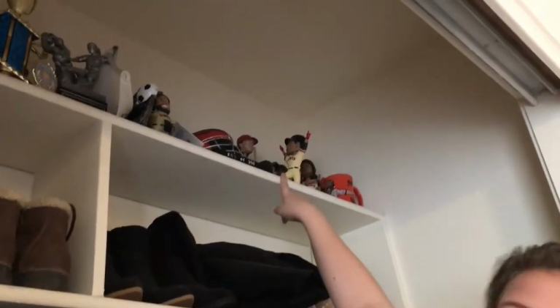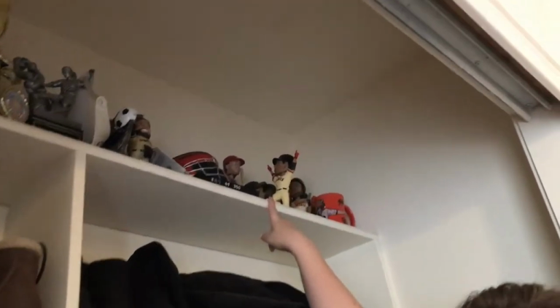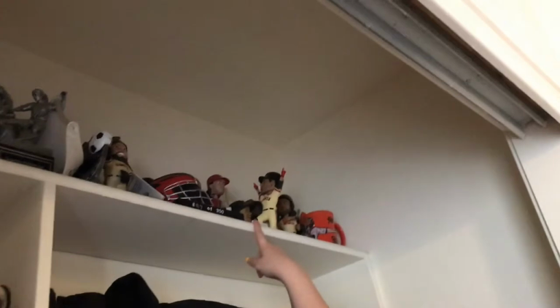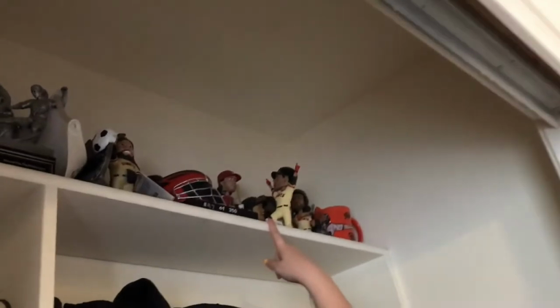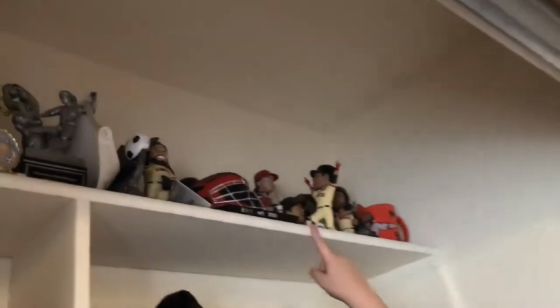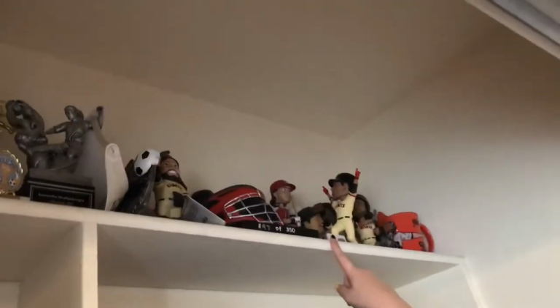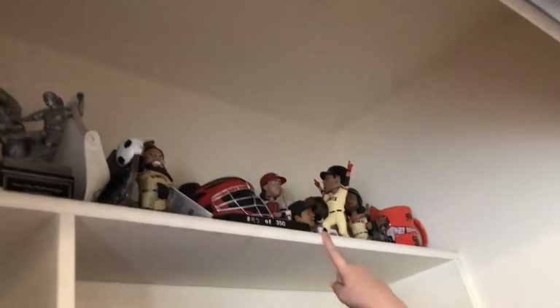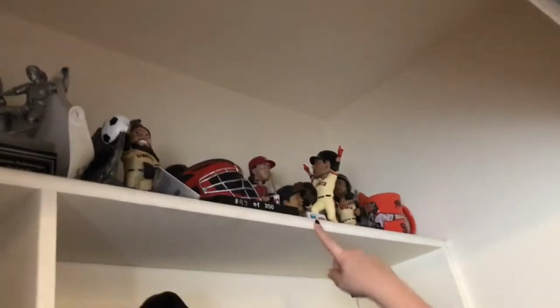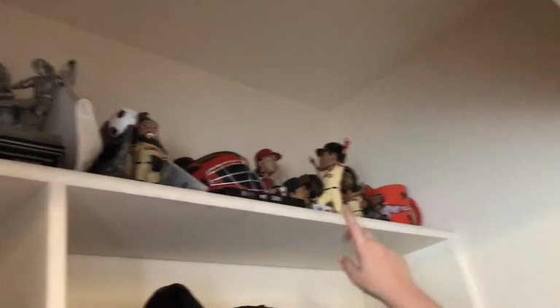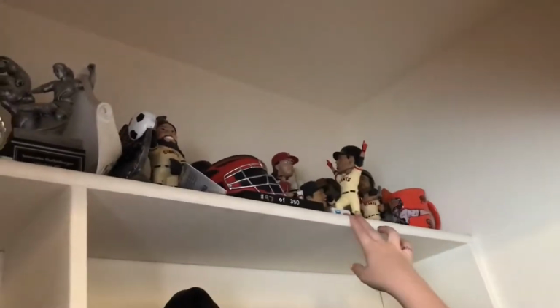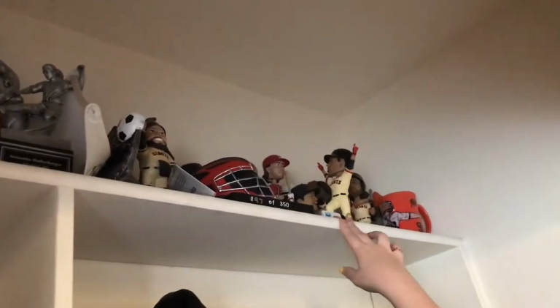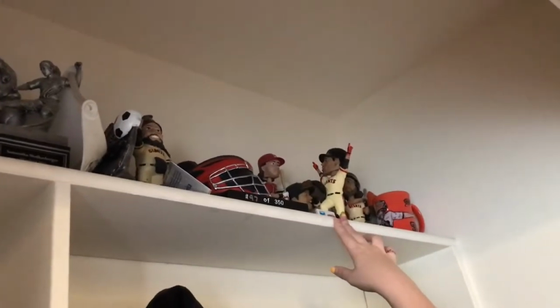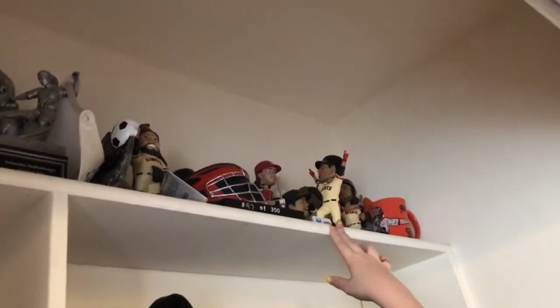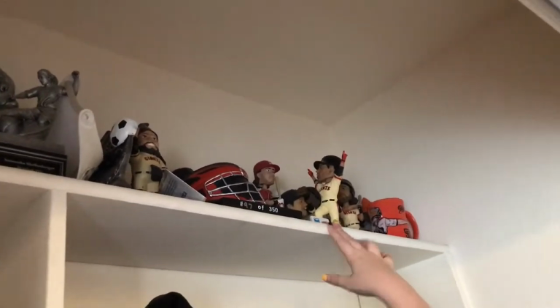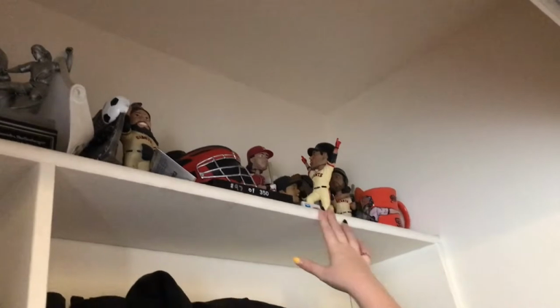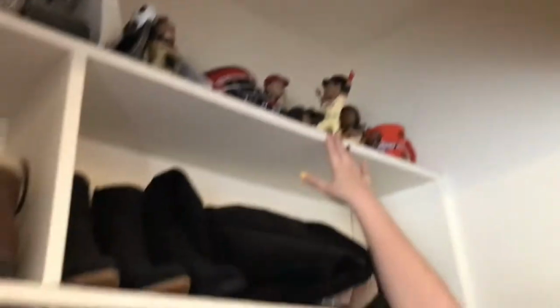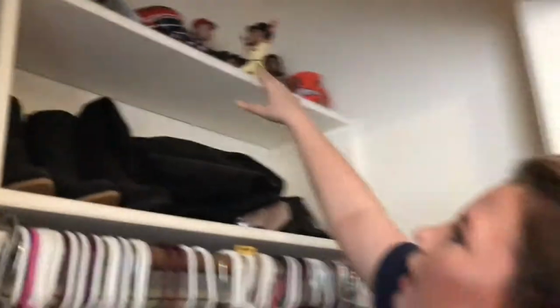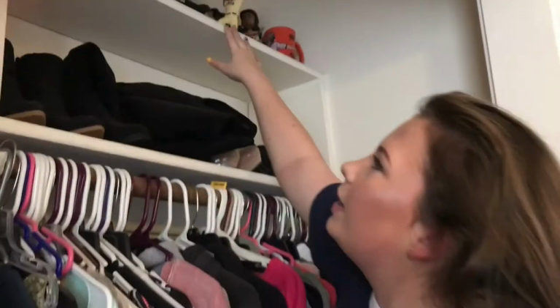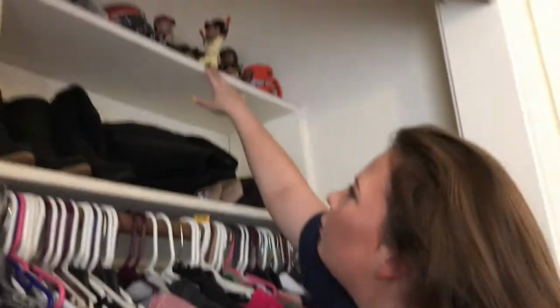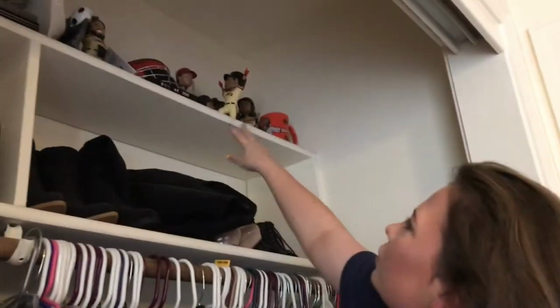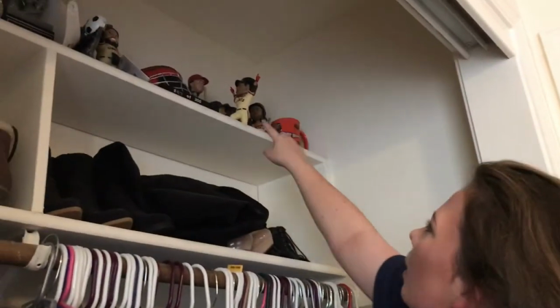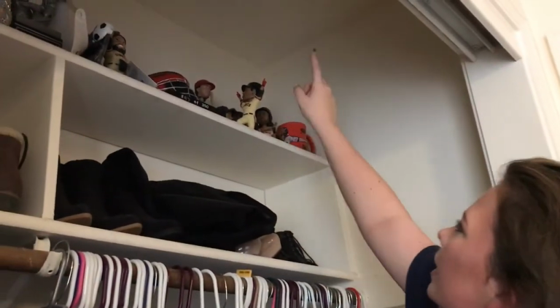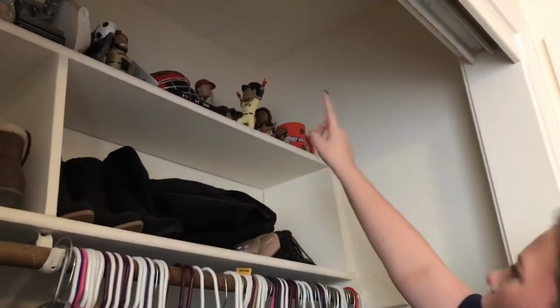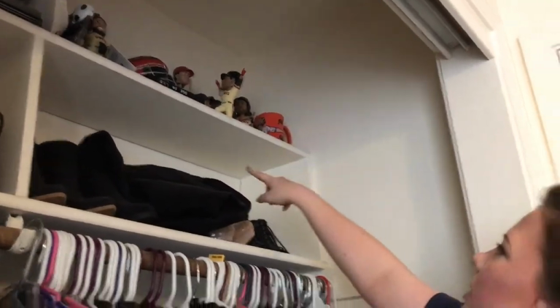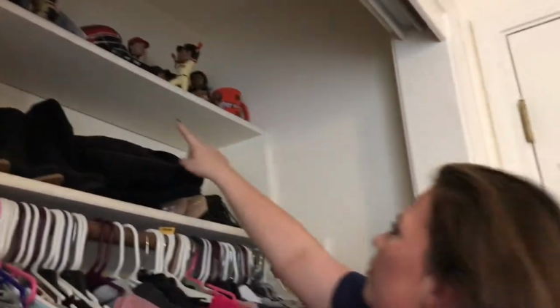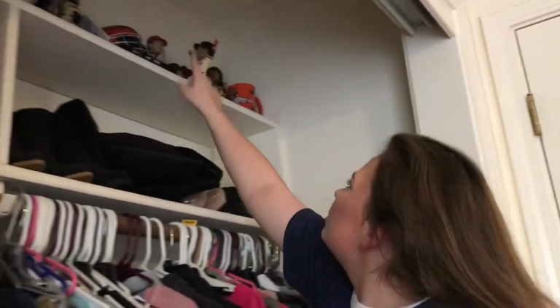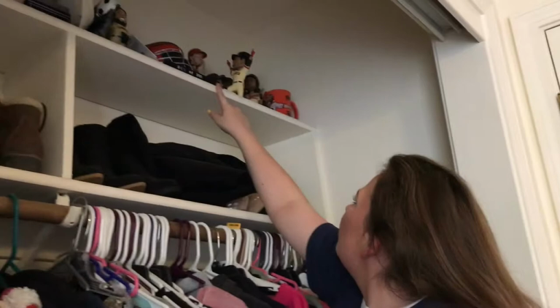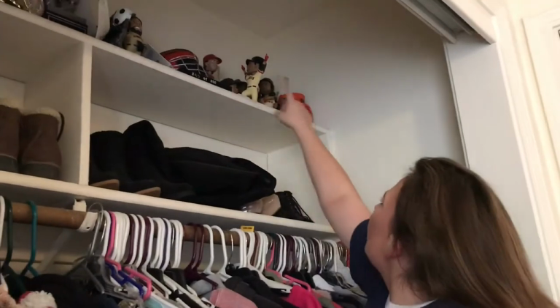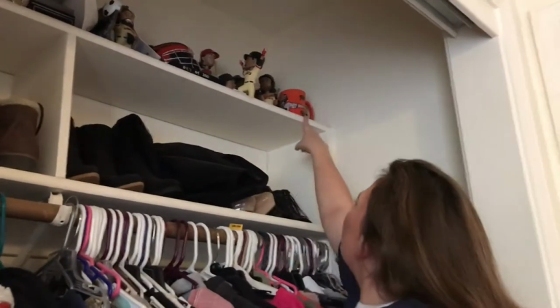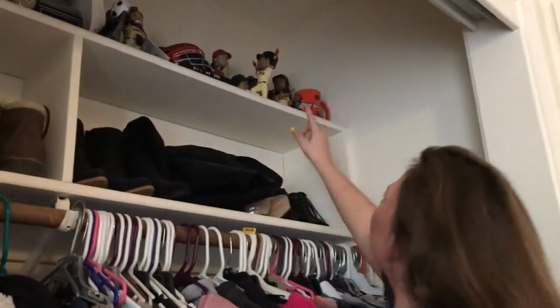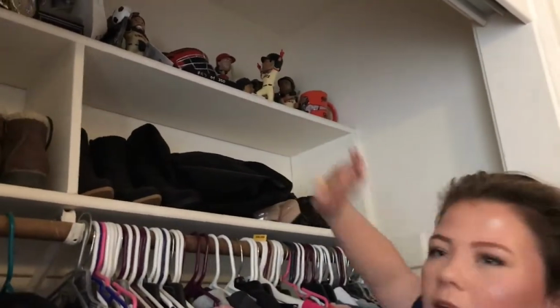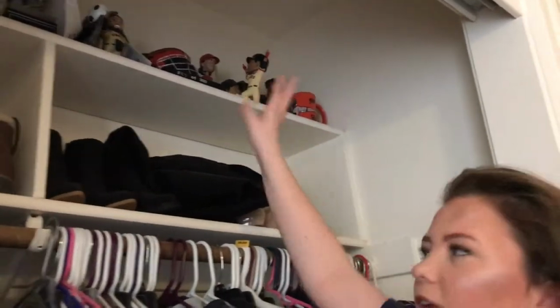Over here are San Francisco Giants MLB souvenirs. Me and my family are huge Giants fans — we go to games all the time and get giveaways. There's bobbleheads, gnomes, a Buster Posey helmet, a coffee mug, and a bunch of other stuff up there.